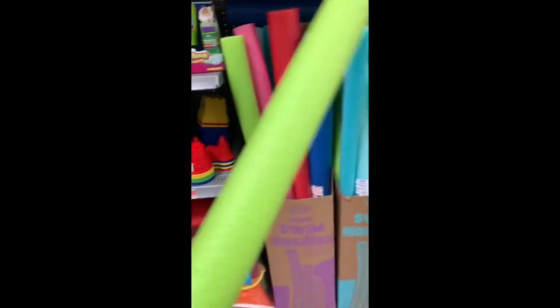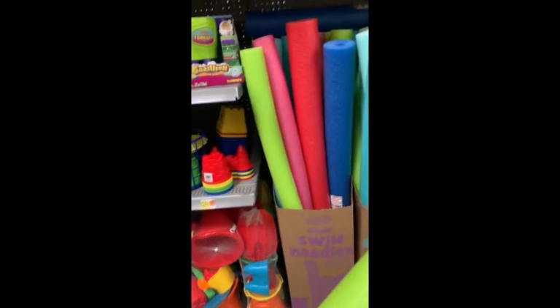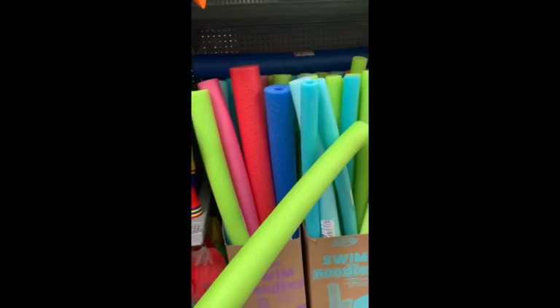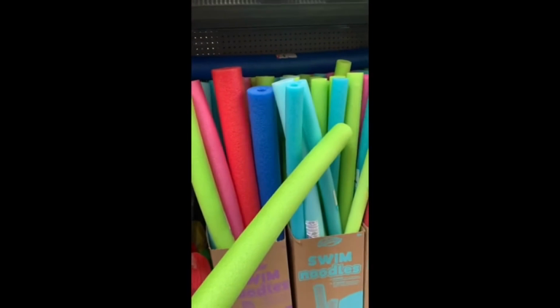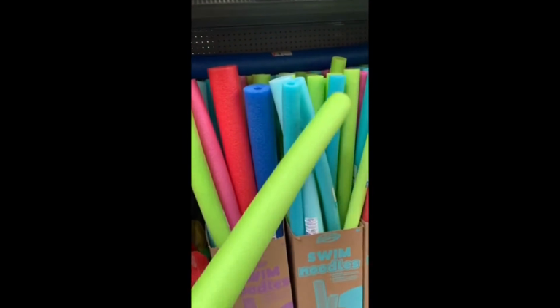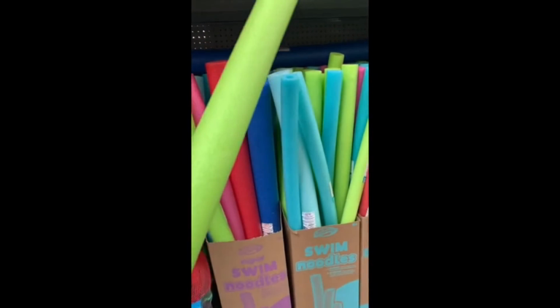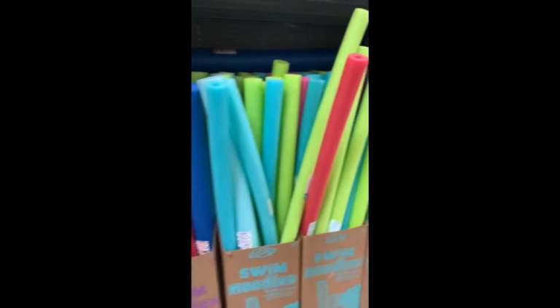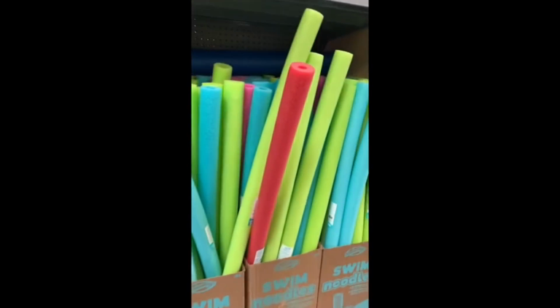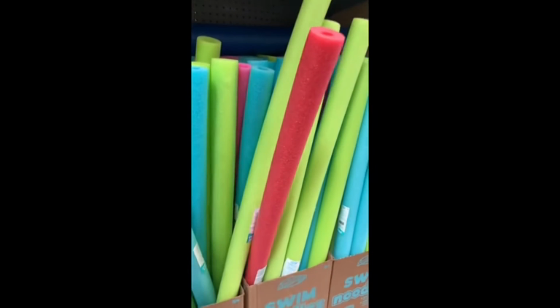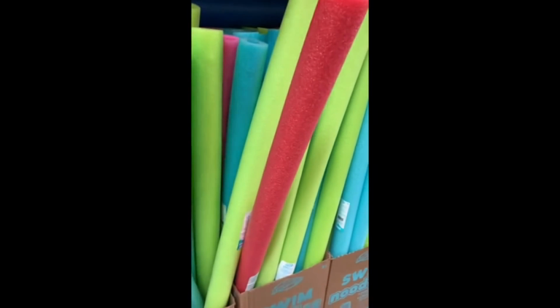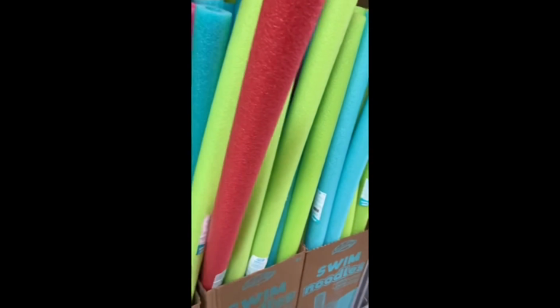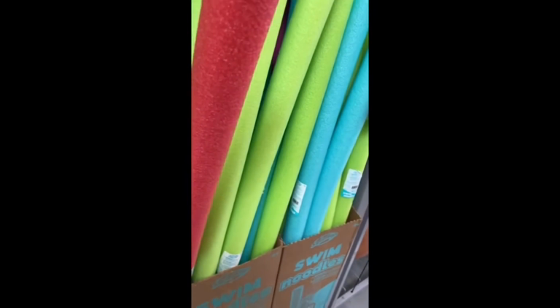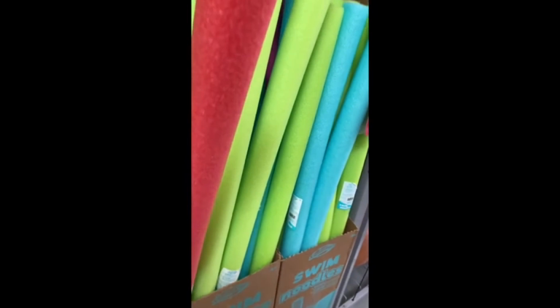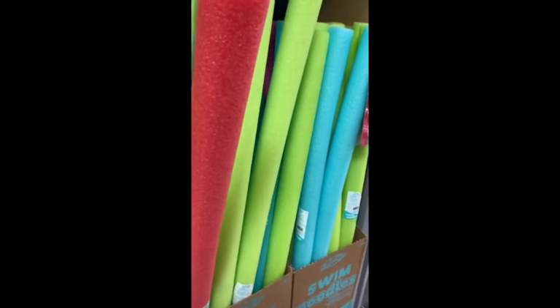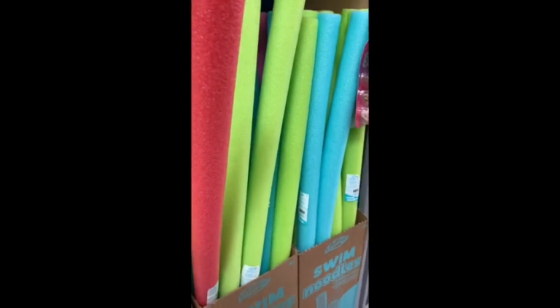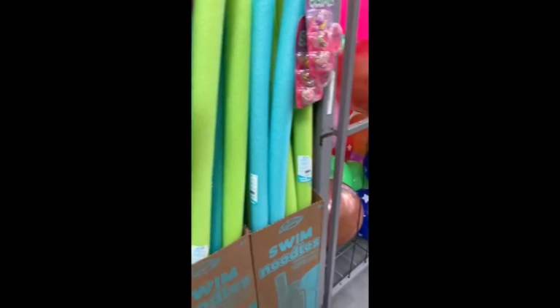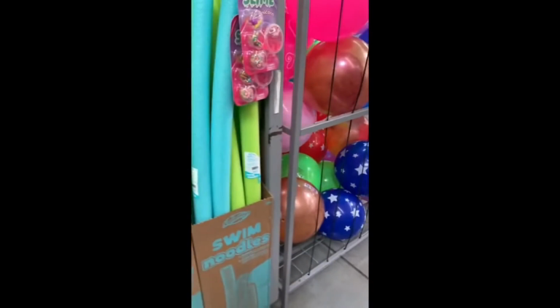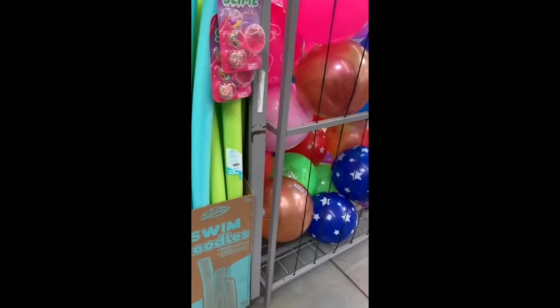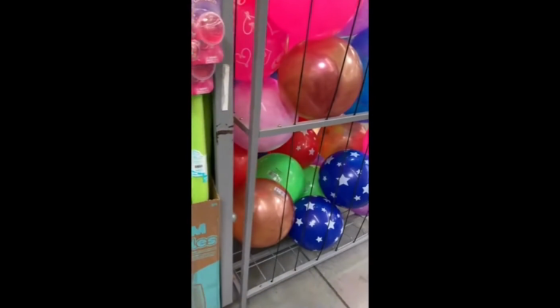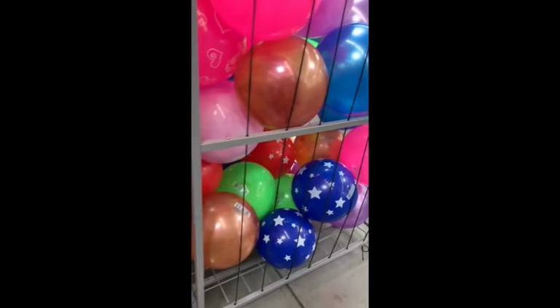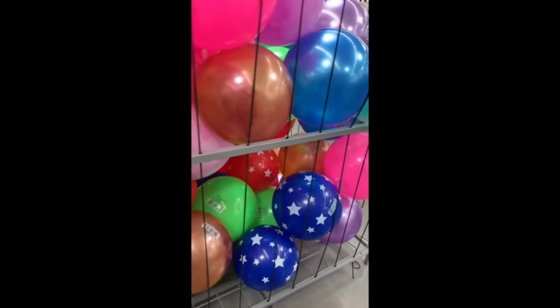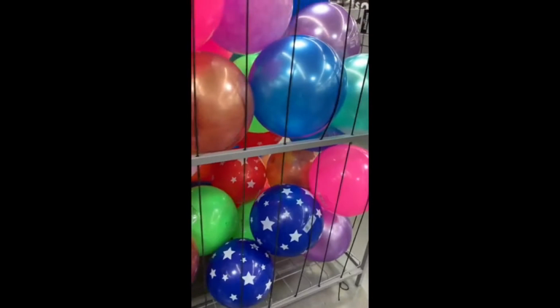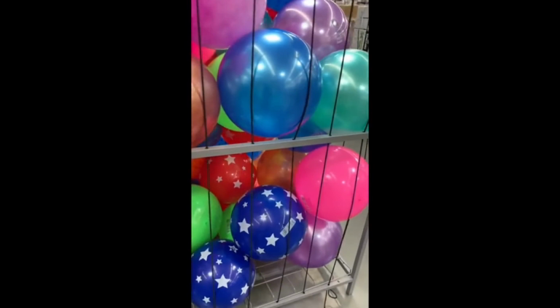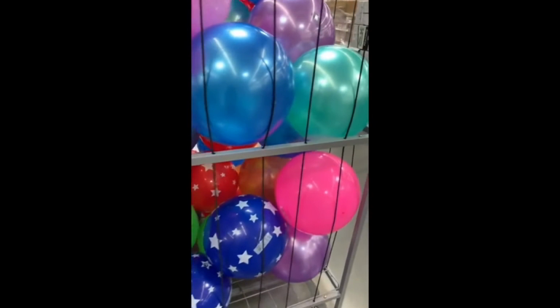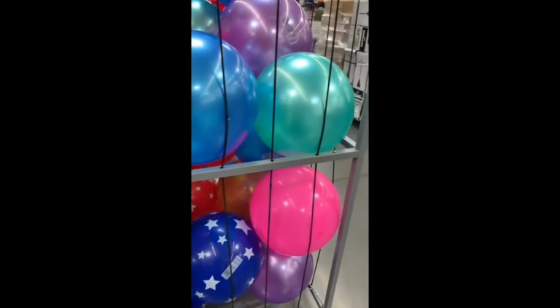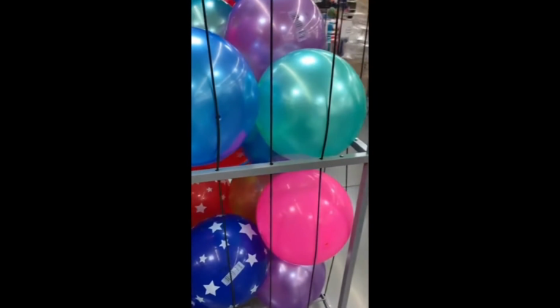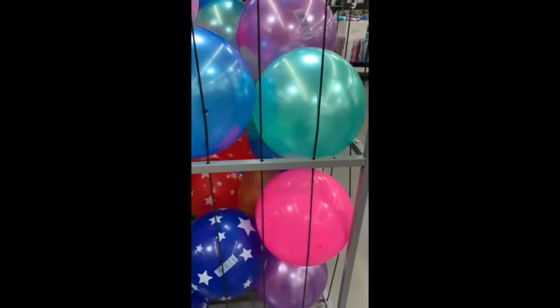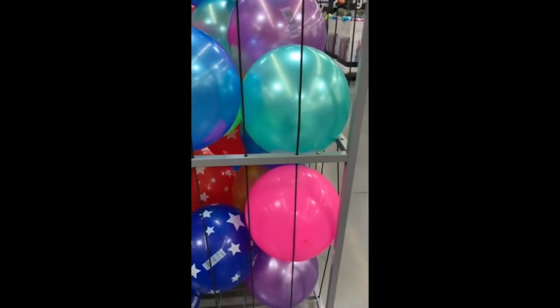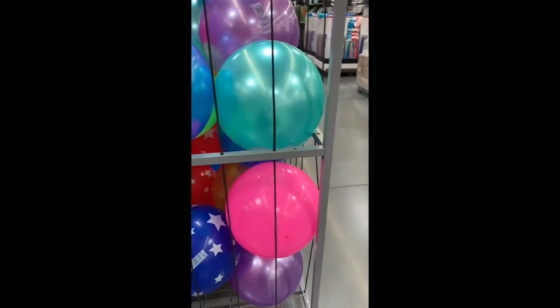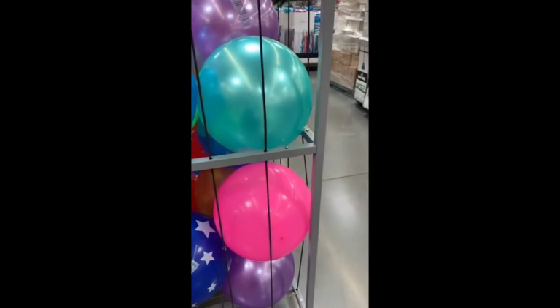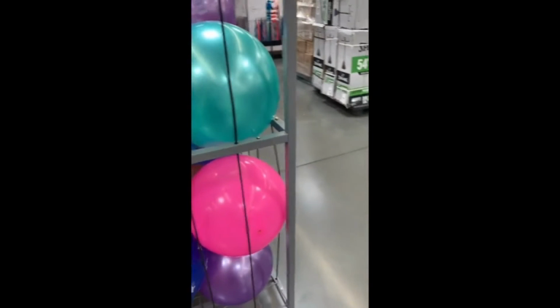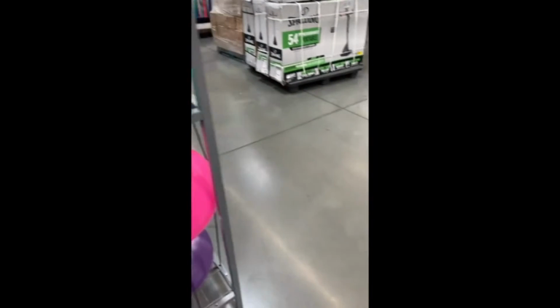Here we are with the pool noodles, just having some fun showing you that they have these in a dollar store as well for a dollar. You can make fun out of anything and they're actually great for DIYs. Here we are with the balls — they have balls in all sizes, awesome for smaller kids.